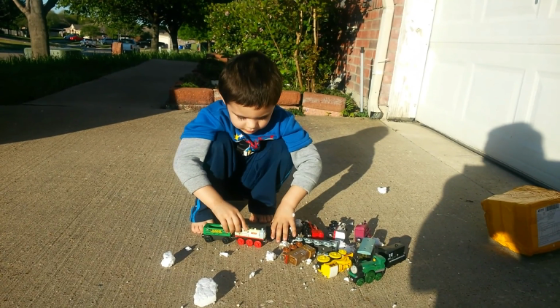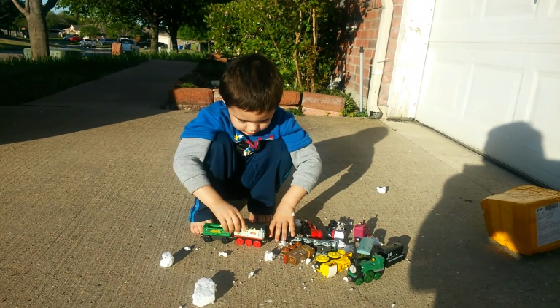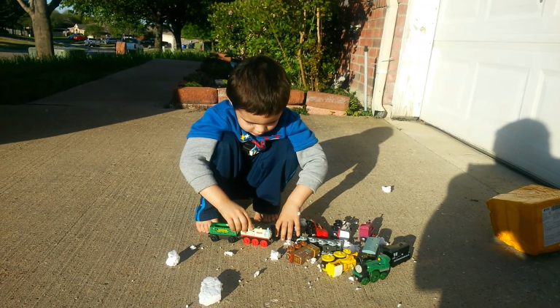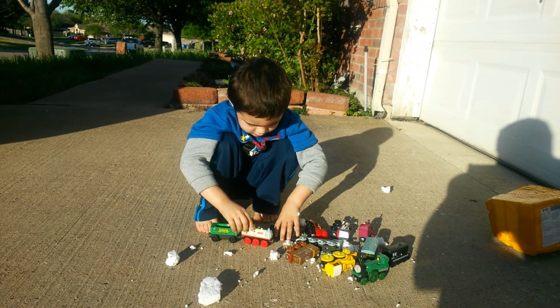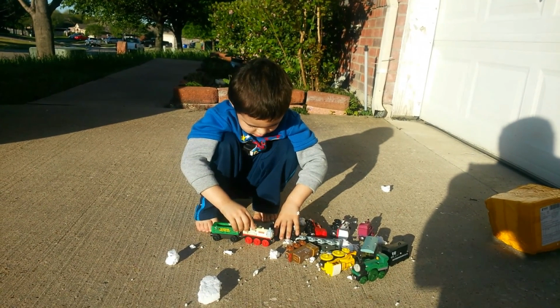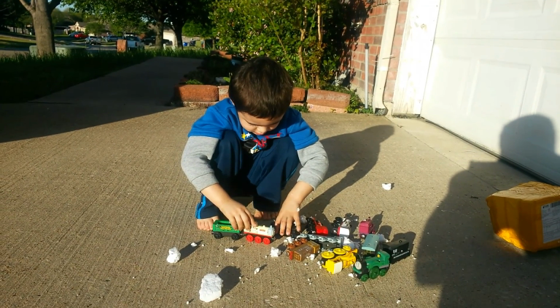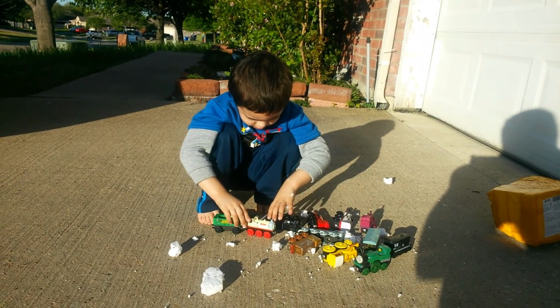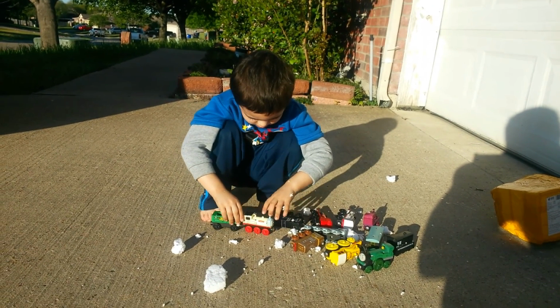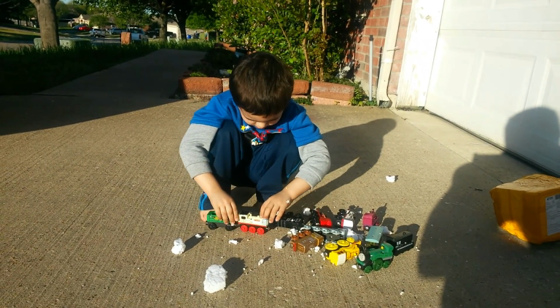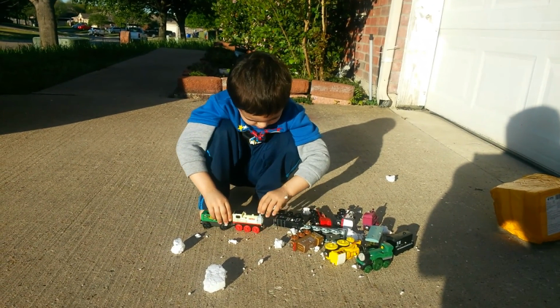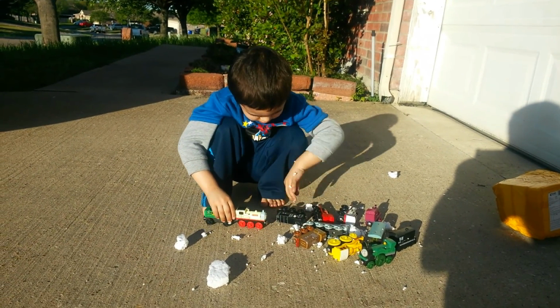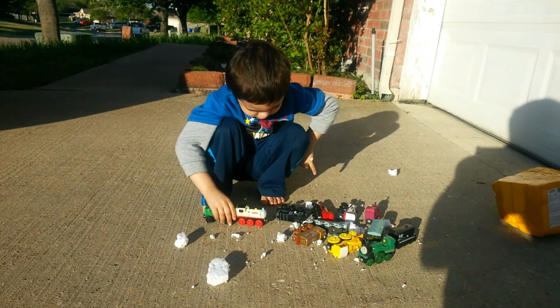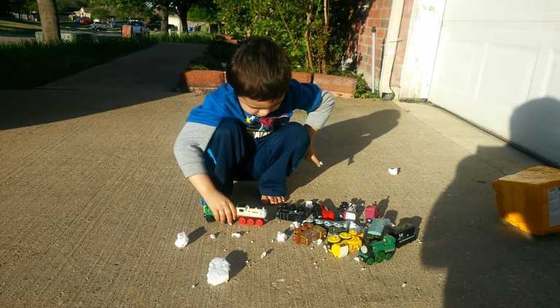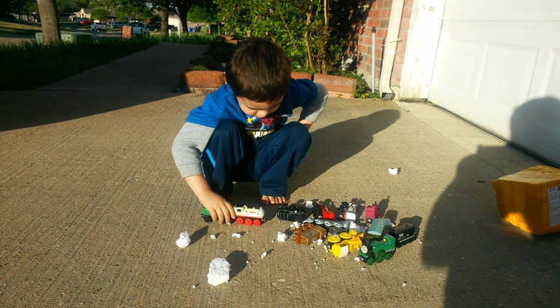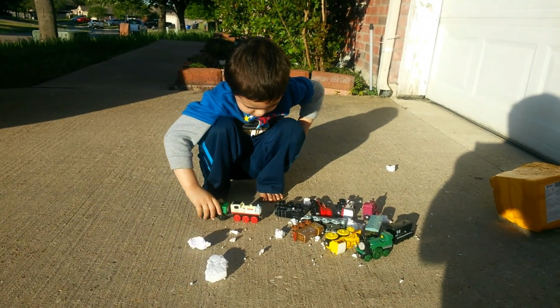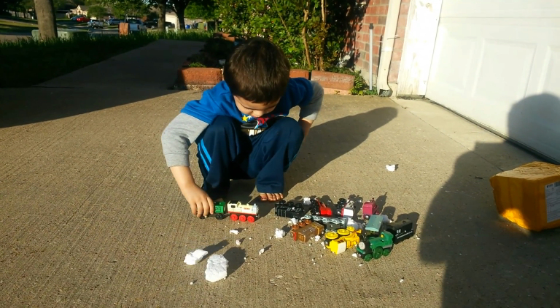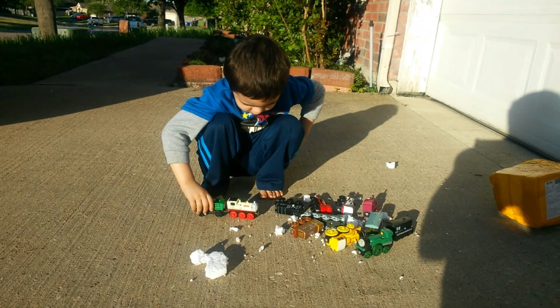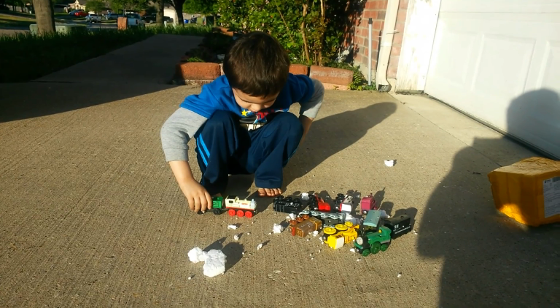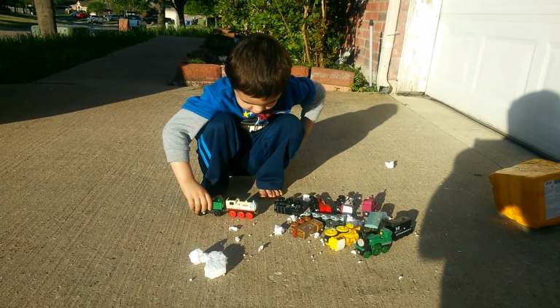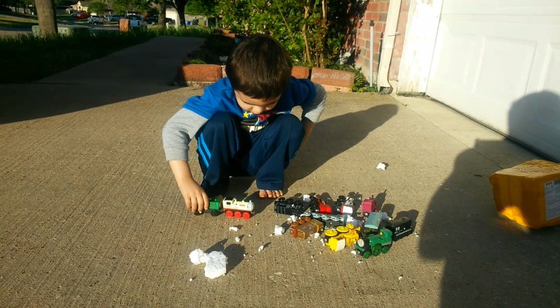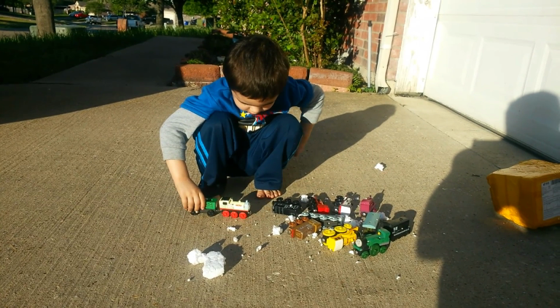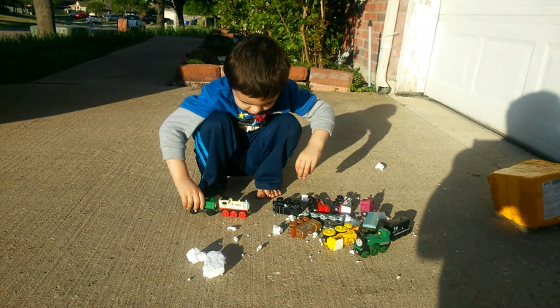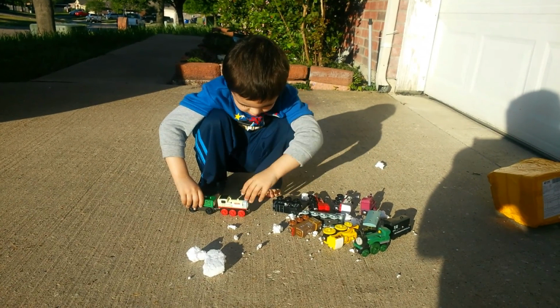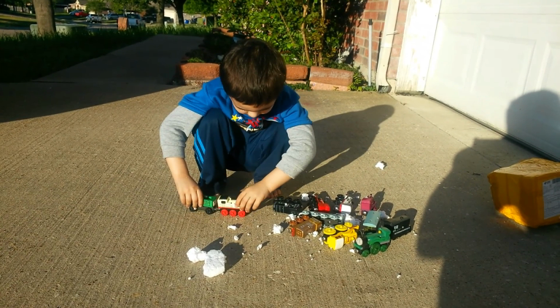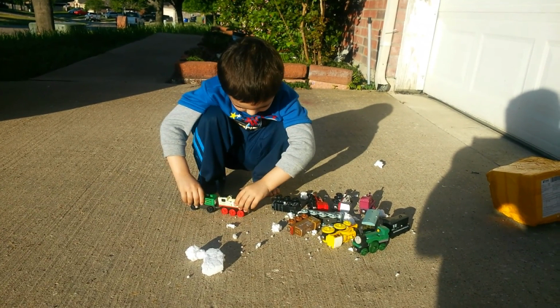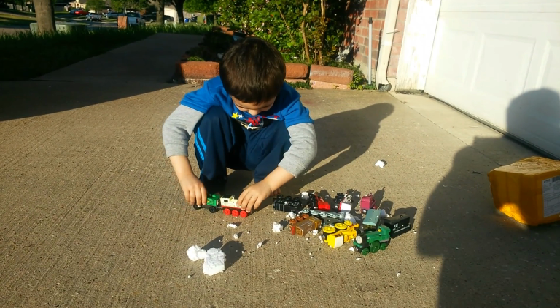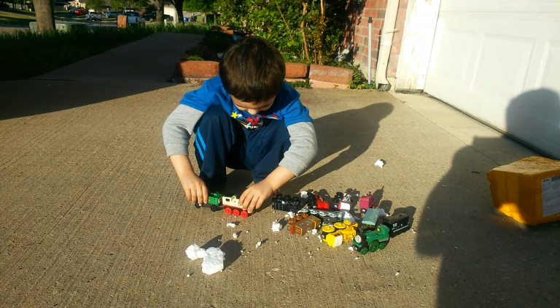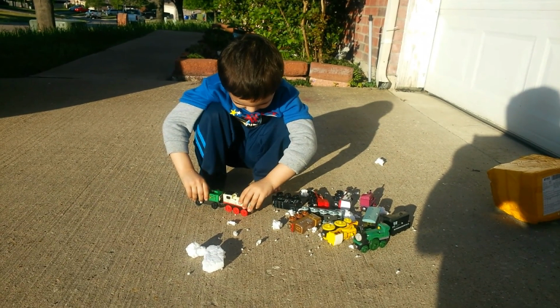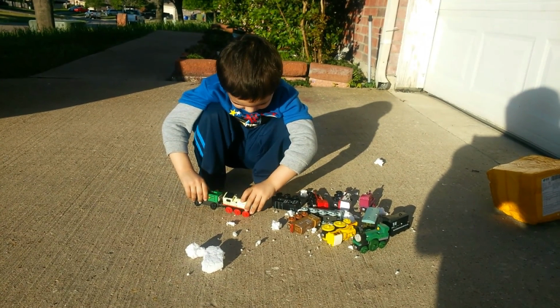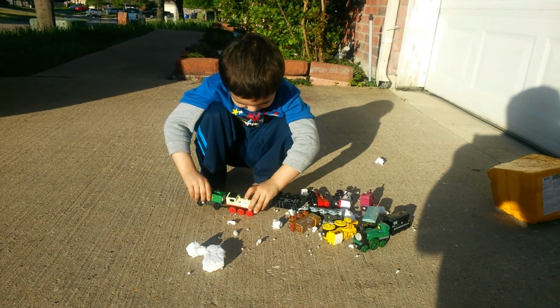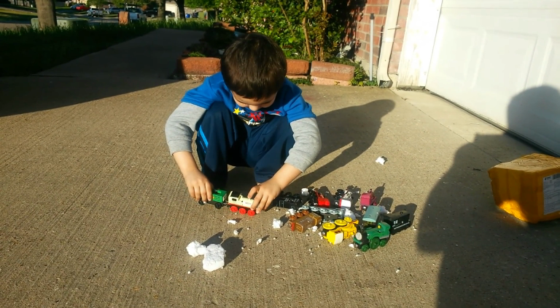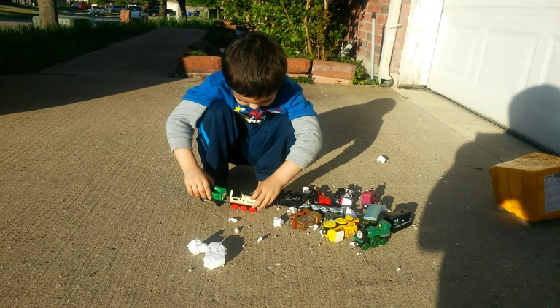Well, this is Jerry, thanks for watching. Subscribe to my channel and I'm gonna be talking more about this website and doing more reviews on more products. Thank you!